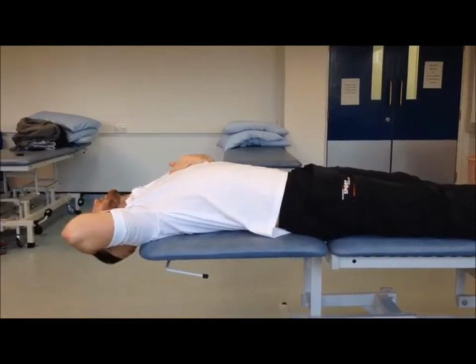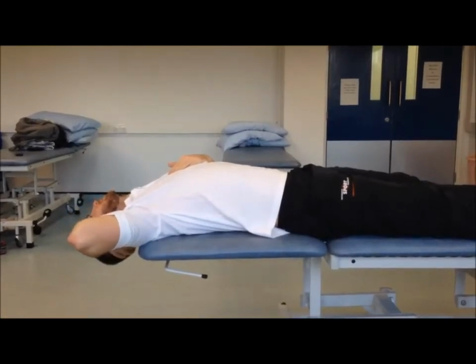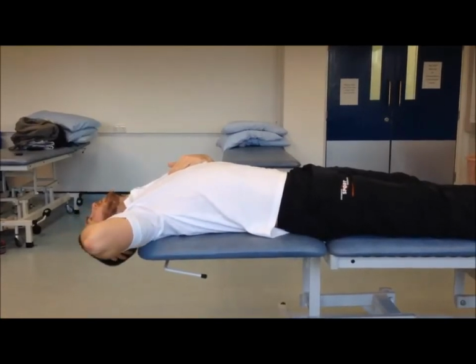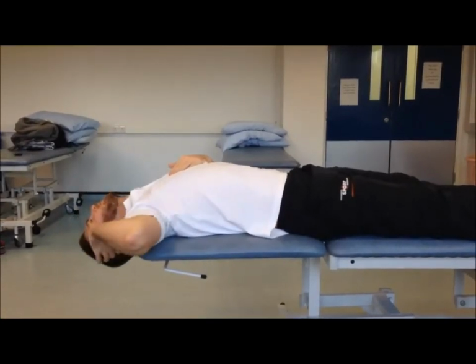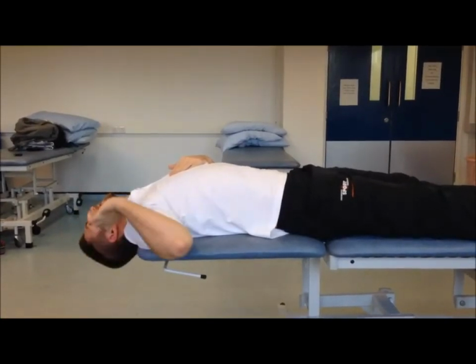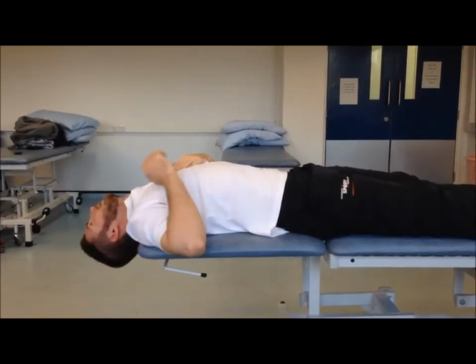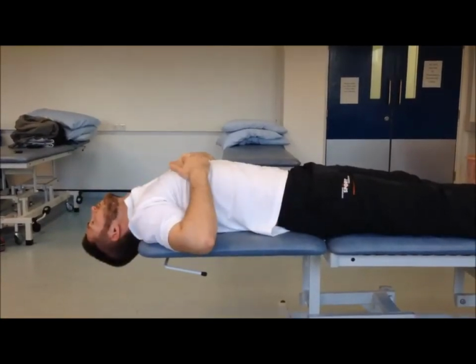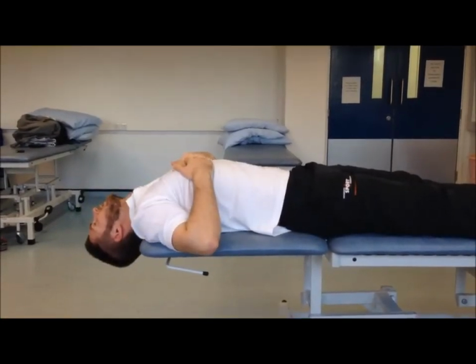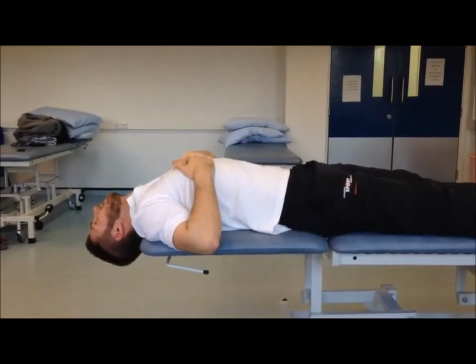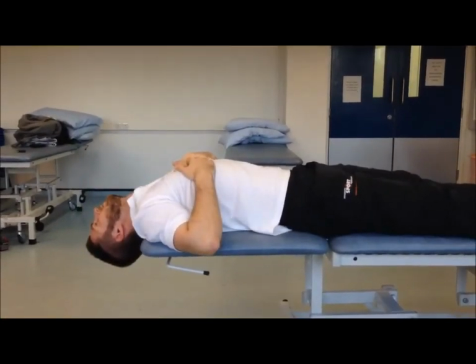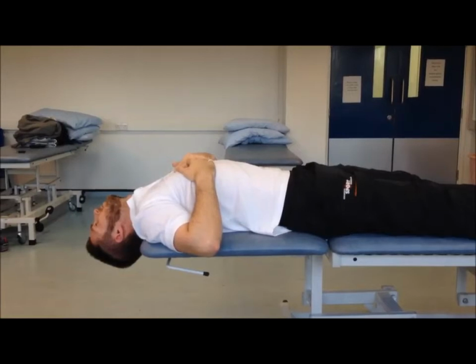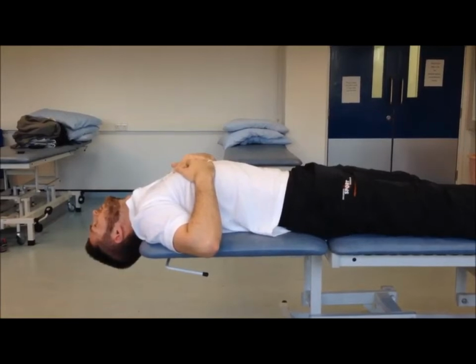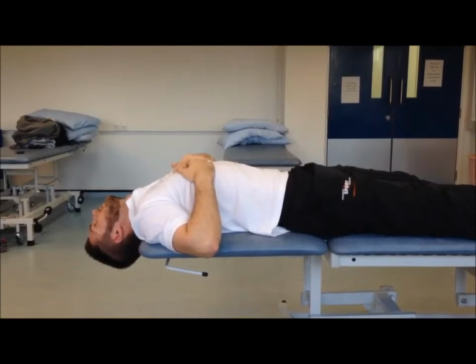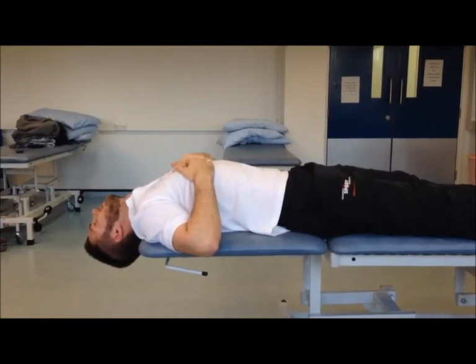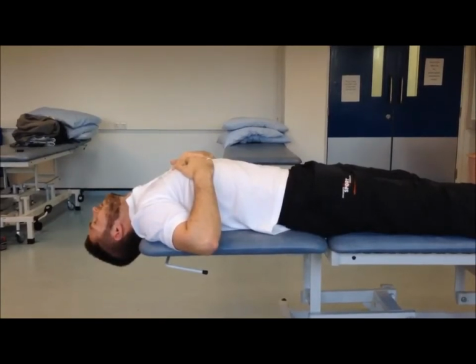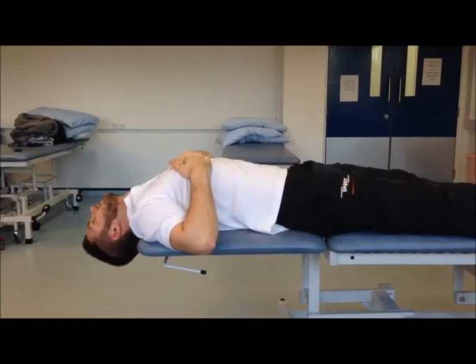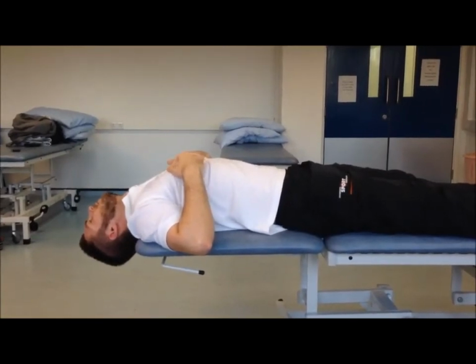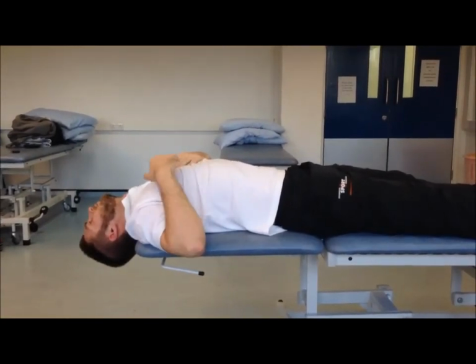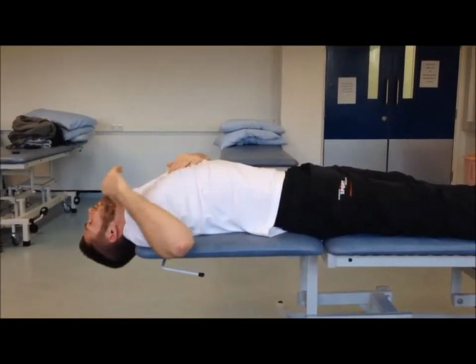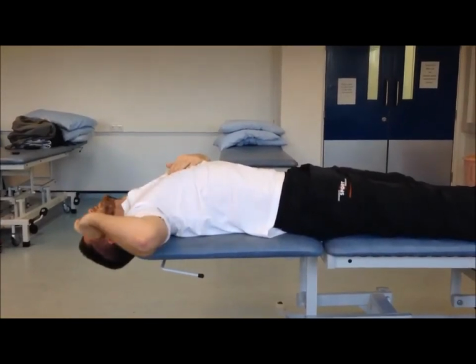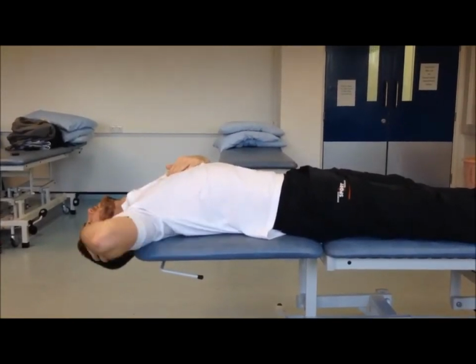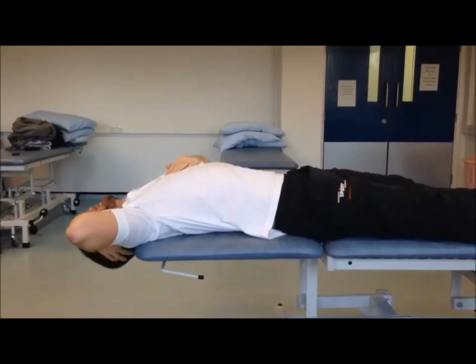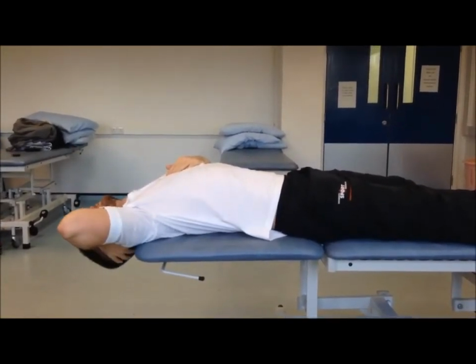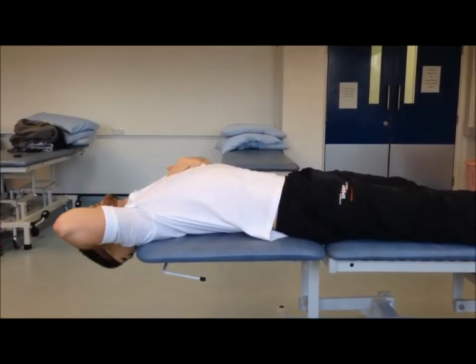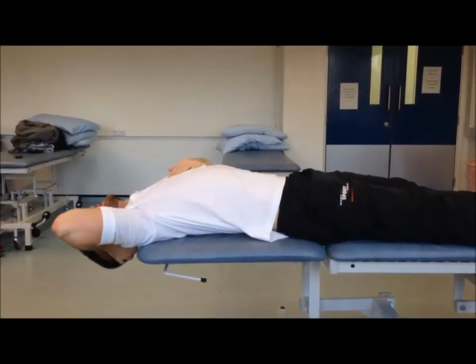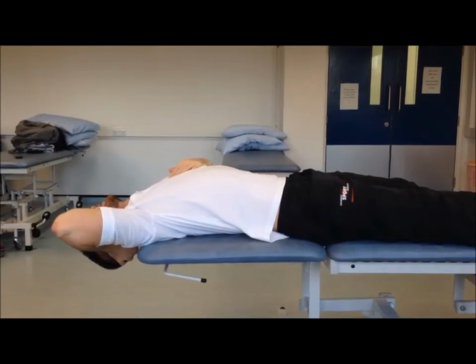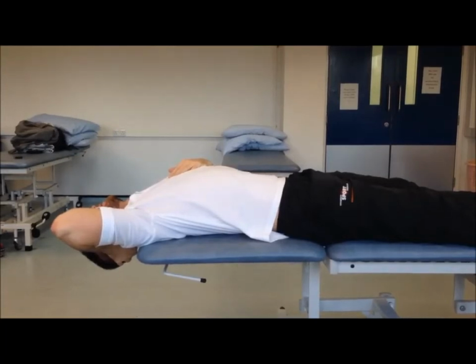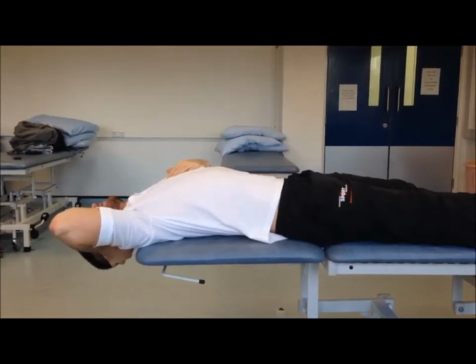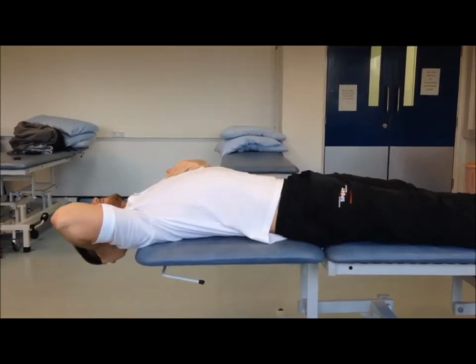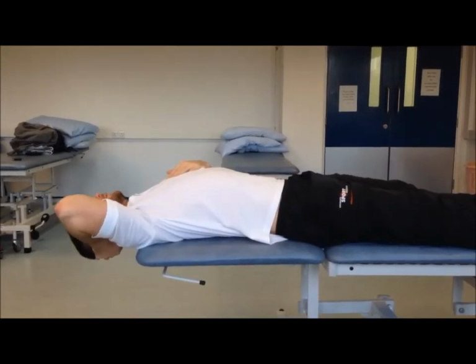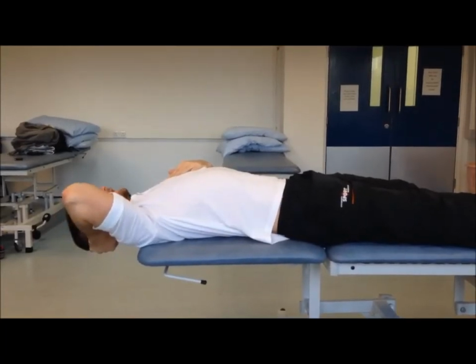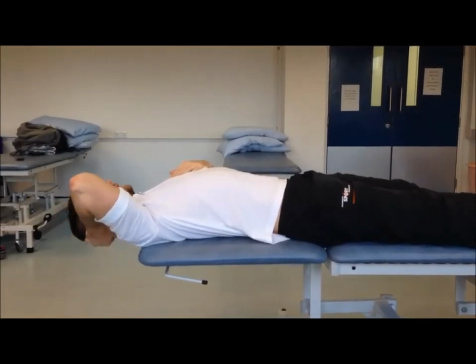Take away the support of the hand fully. Just relax there for a few moments. And it's important when you're coming out of this — support the head again and reduce that extension.